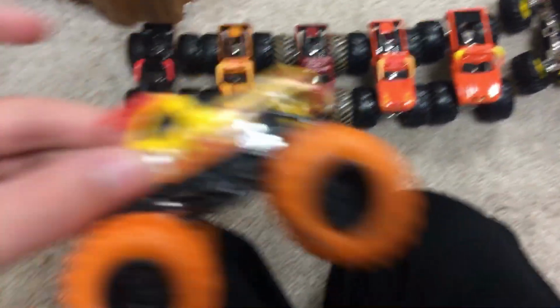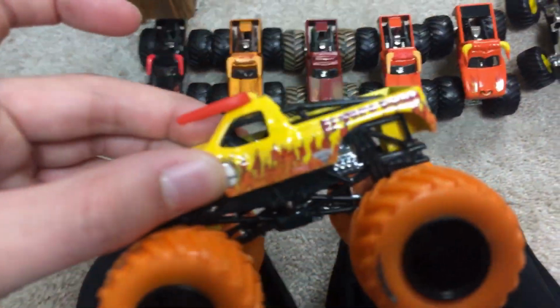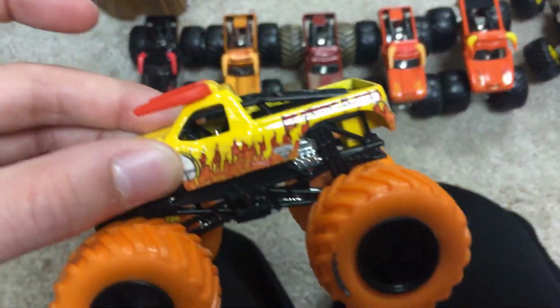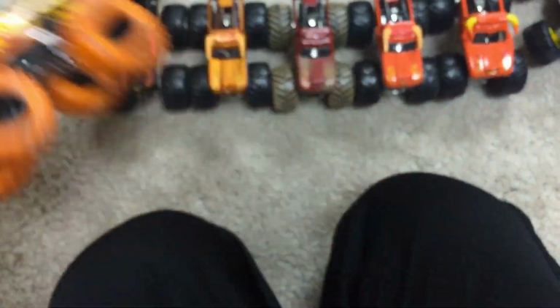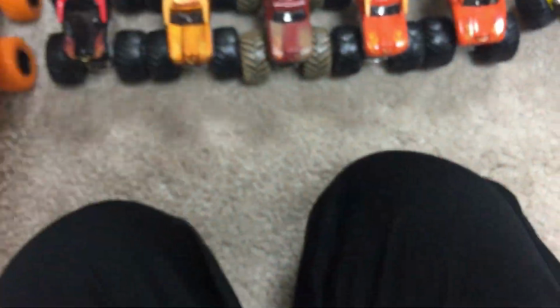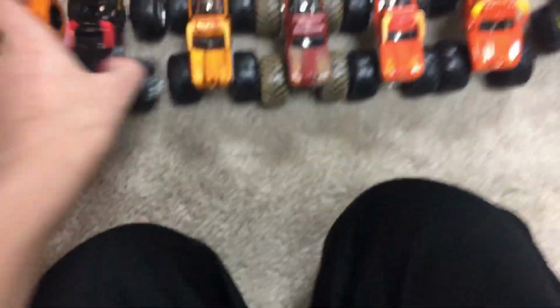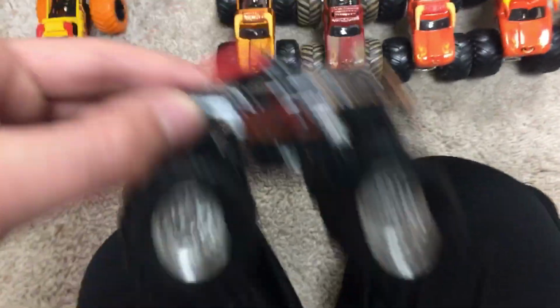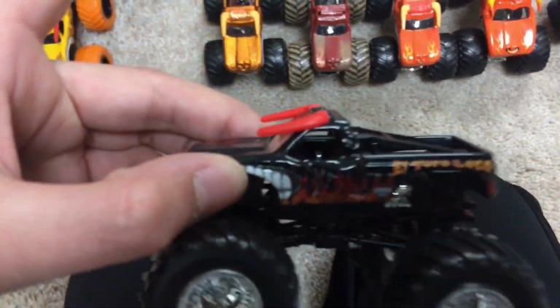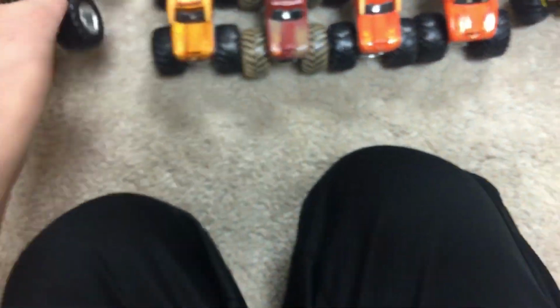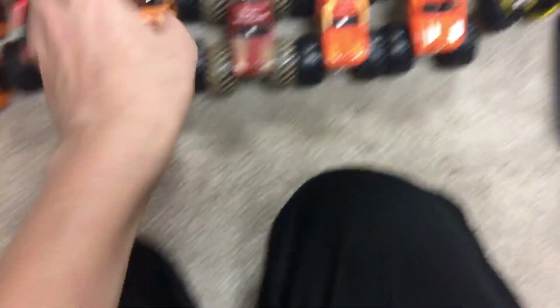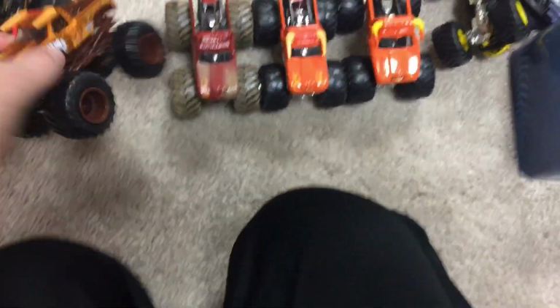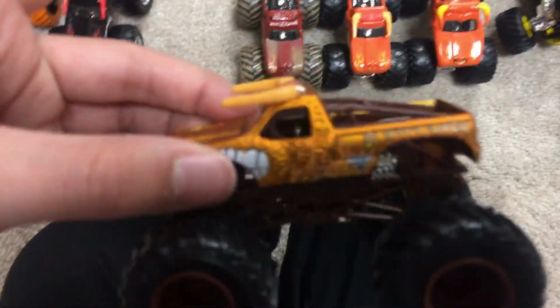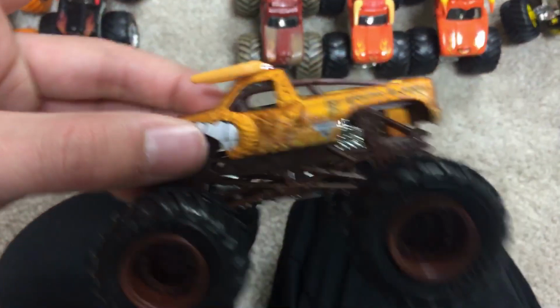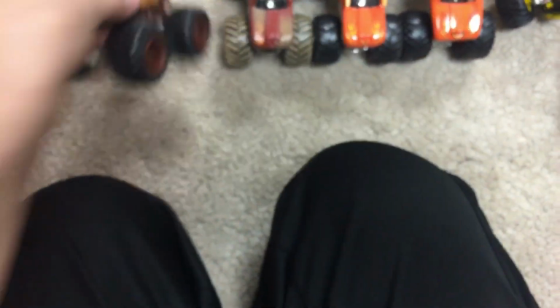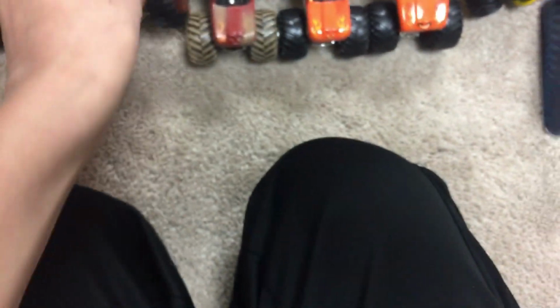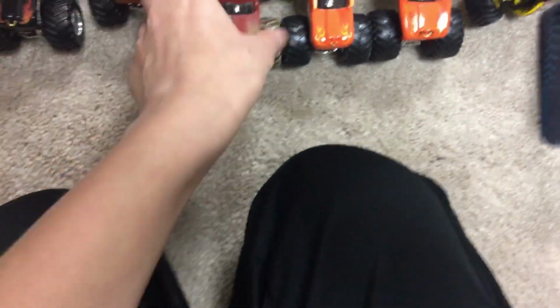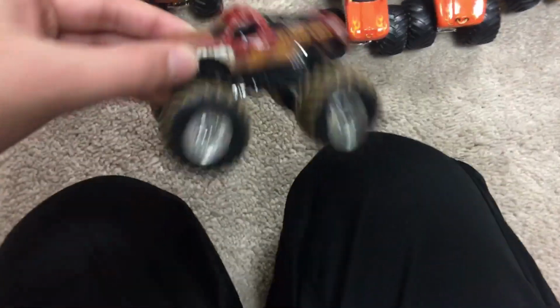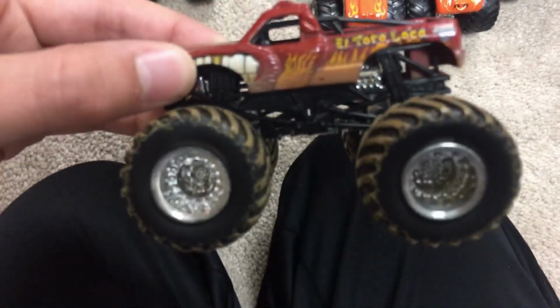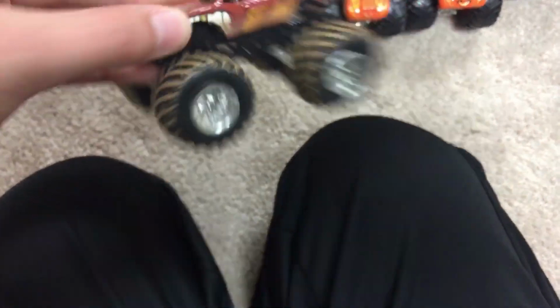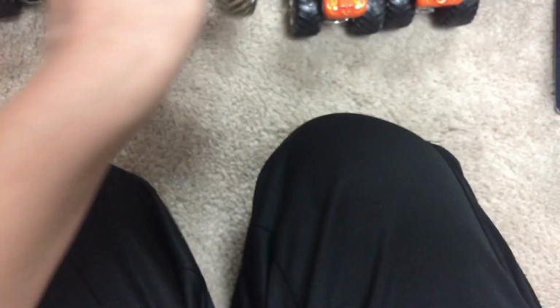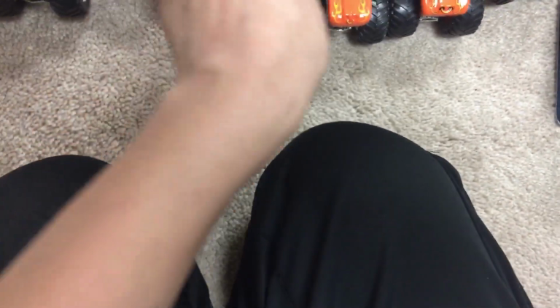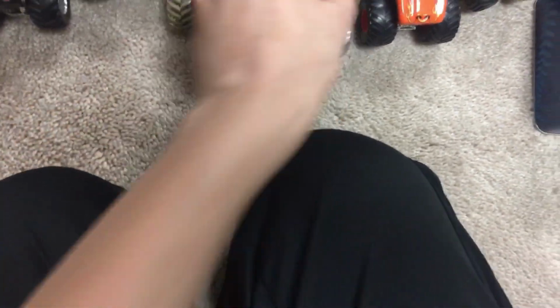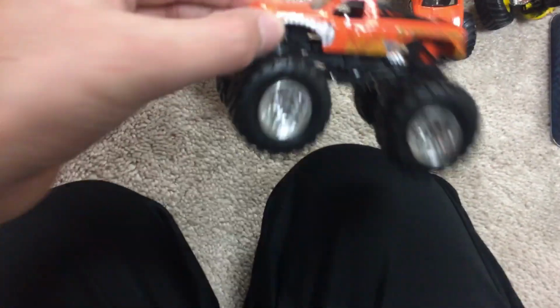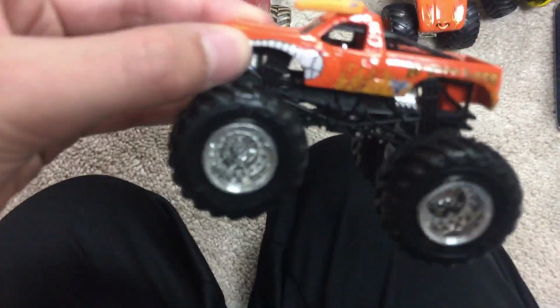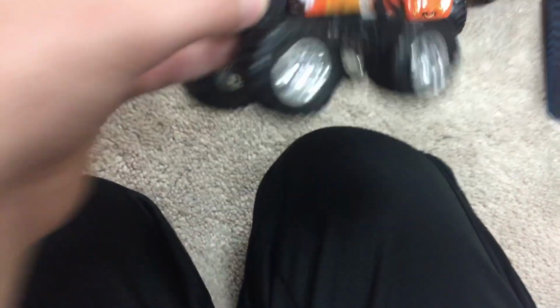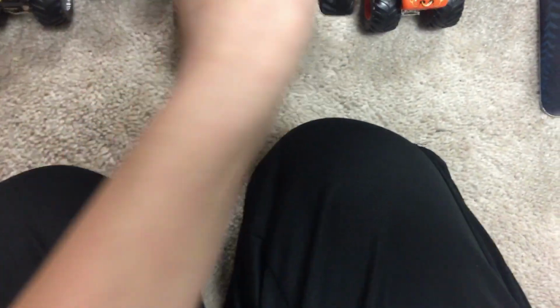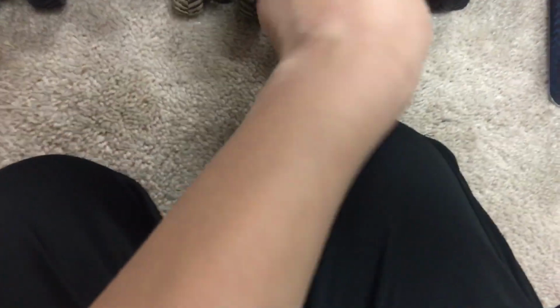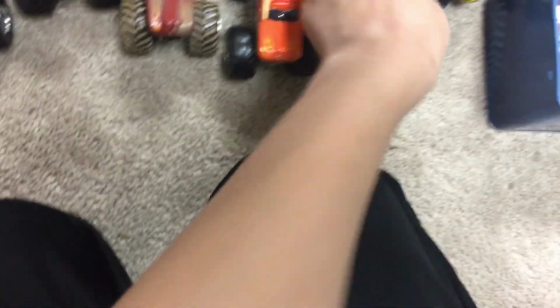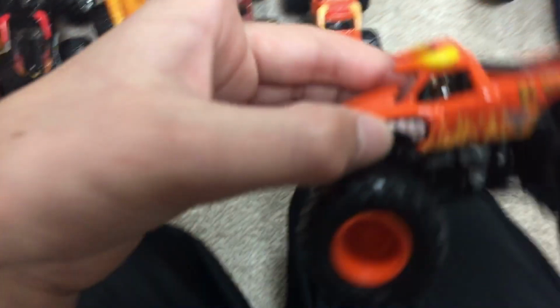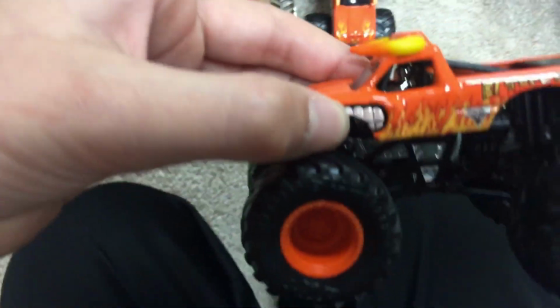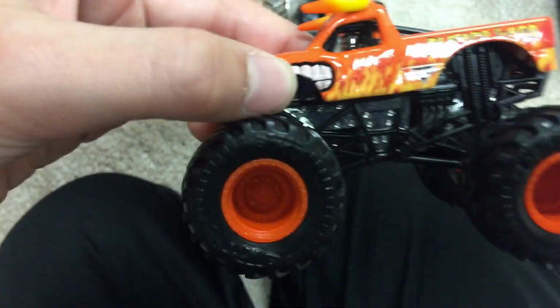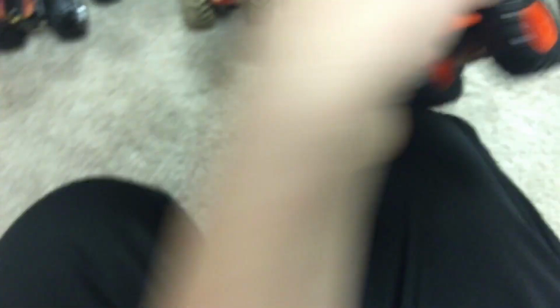Call this one Yellow El Toro Loco, Black El Toro Loco, Chroma Frost El Toro Loco, Mud Treads El Toro Loco, Orange El Toro Loco, and Spin Master El Toro Loco.